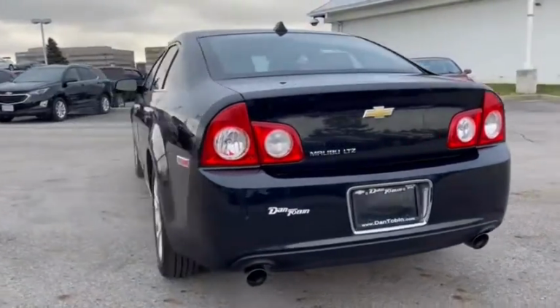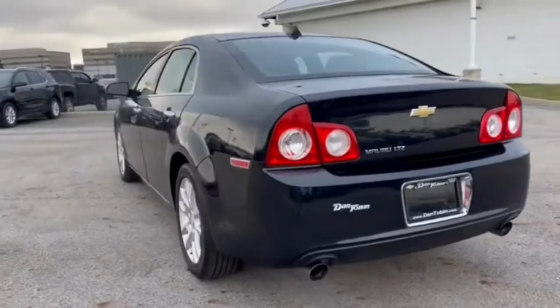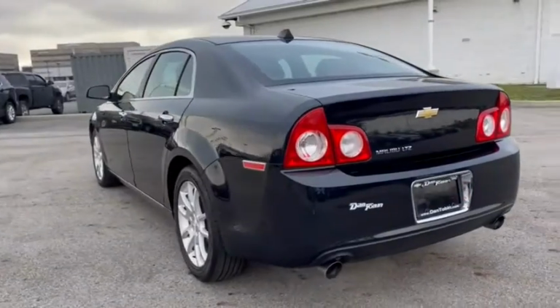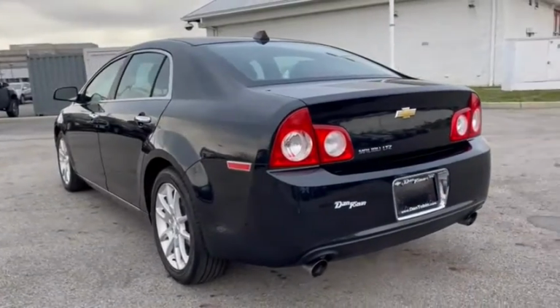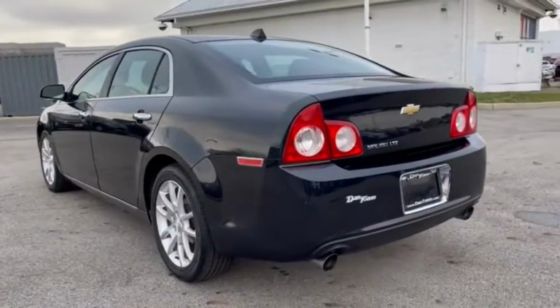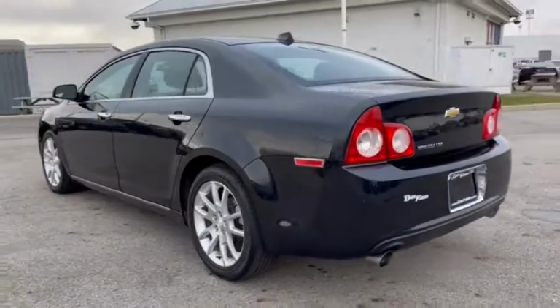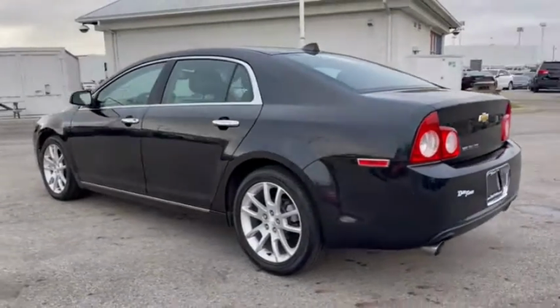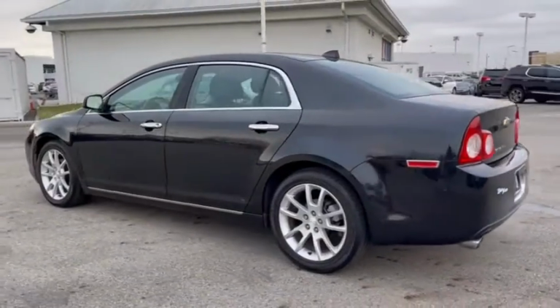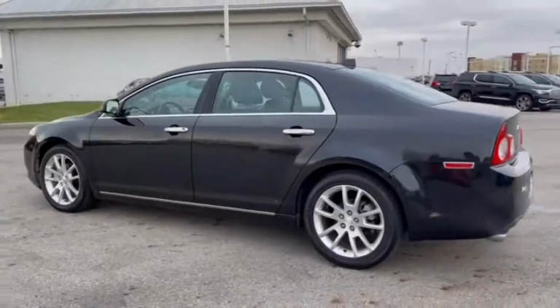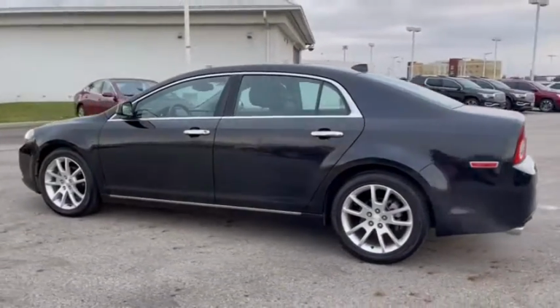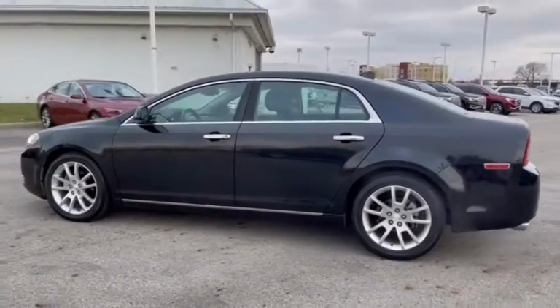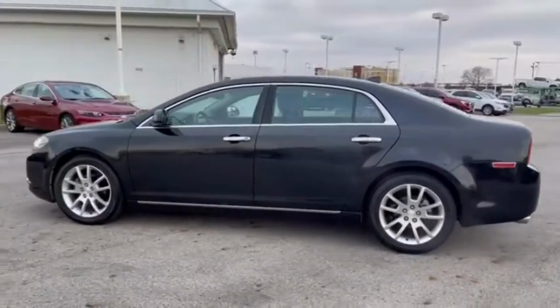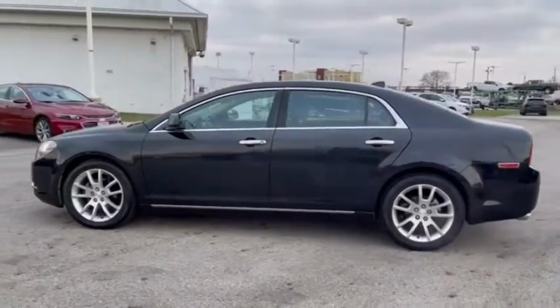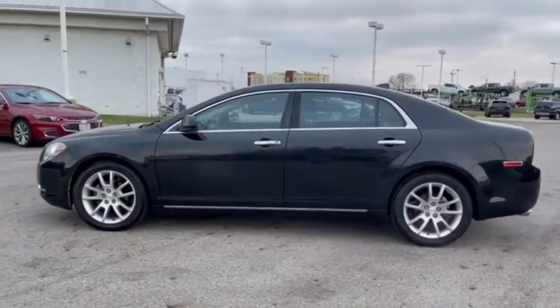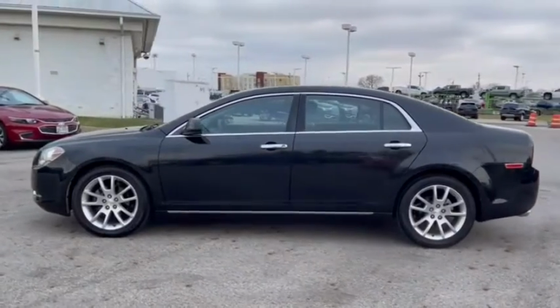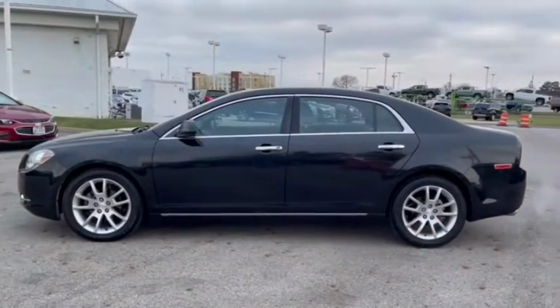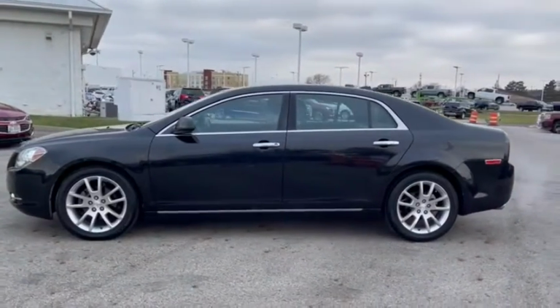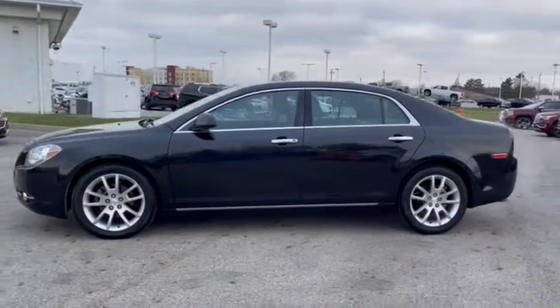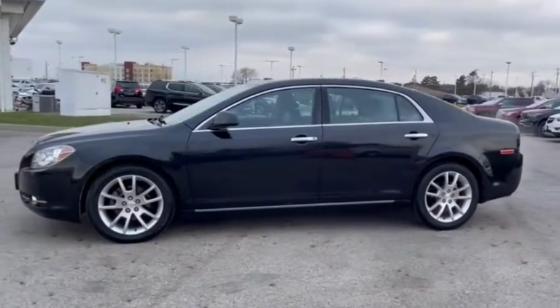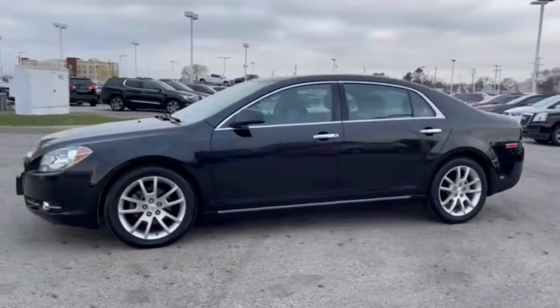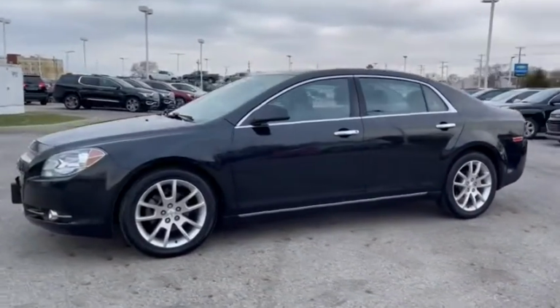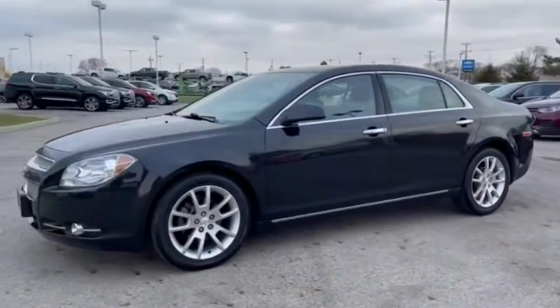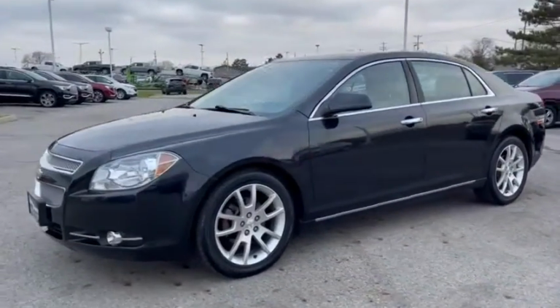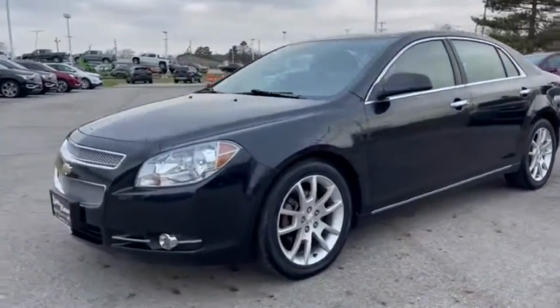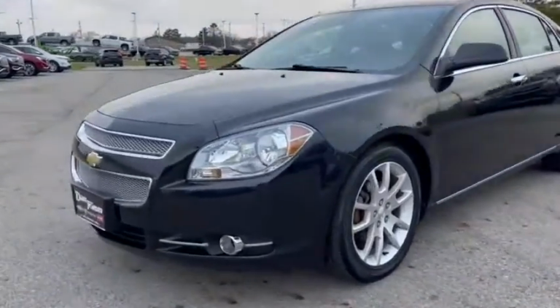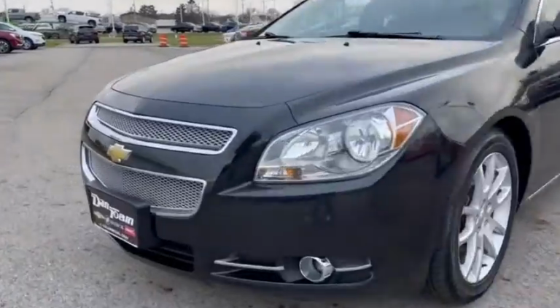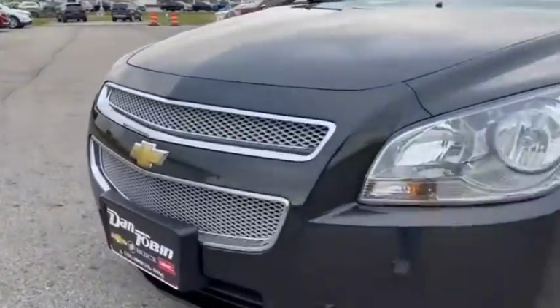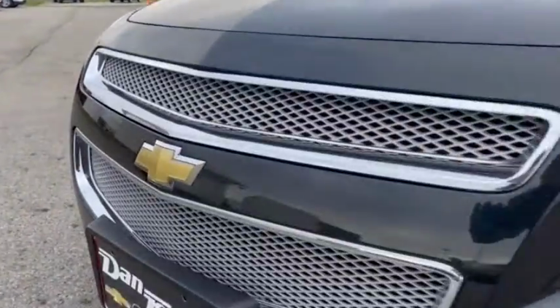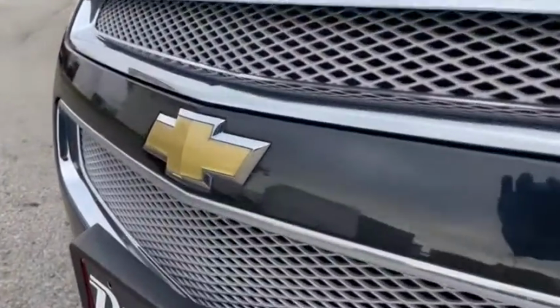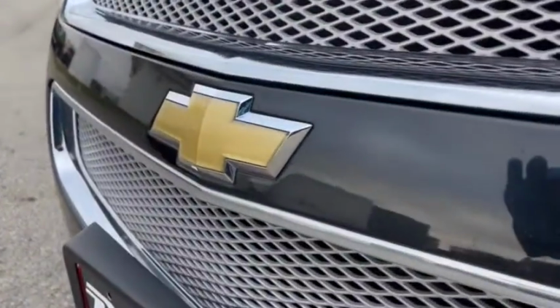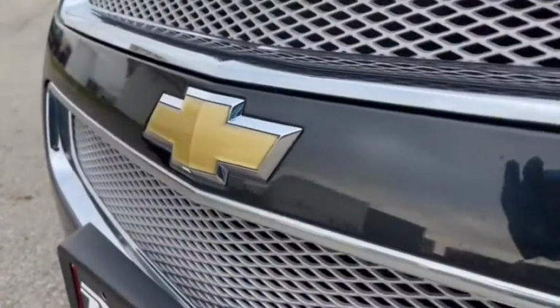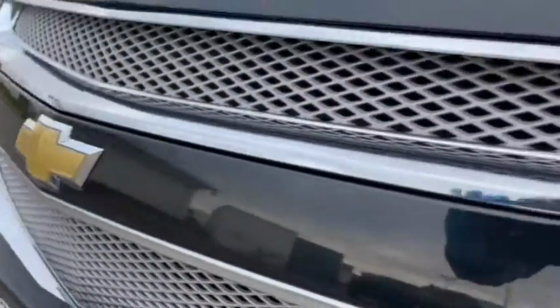Traction control, power passenger seat, dual airbags, power steering, alloy wheels, four-wheel disc brakes, eight speakers, center armrest, trip computer, CD player, heated front seat, rear window defroster.